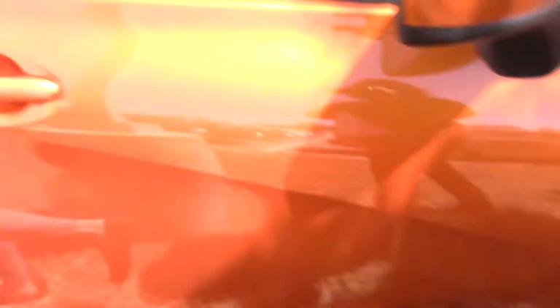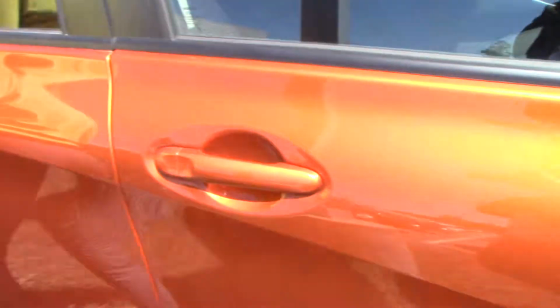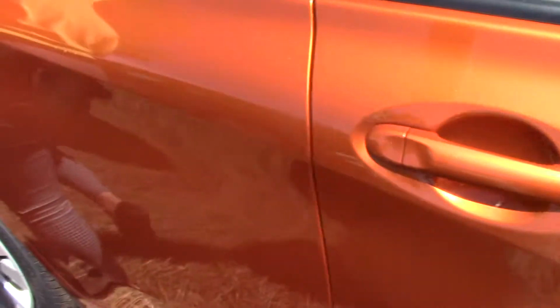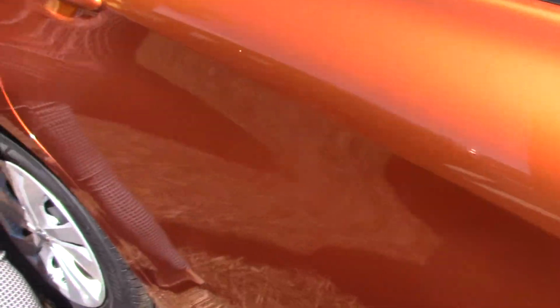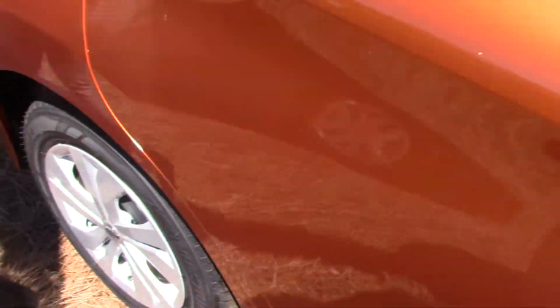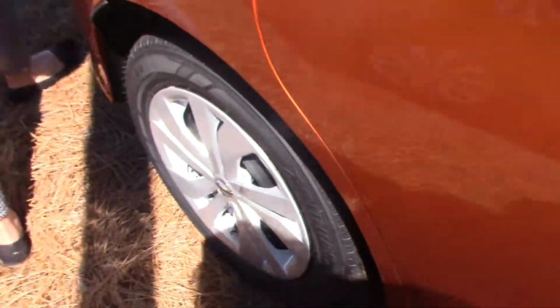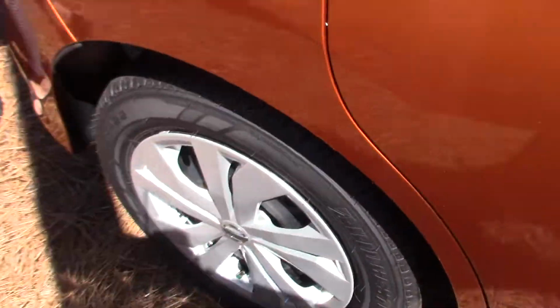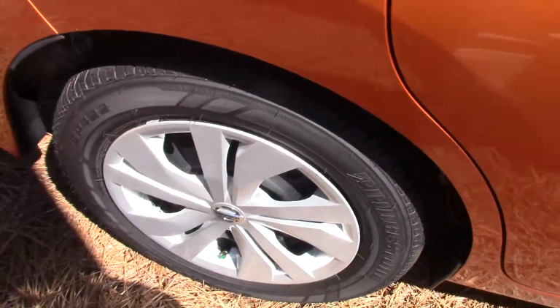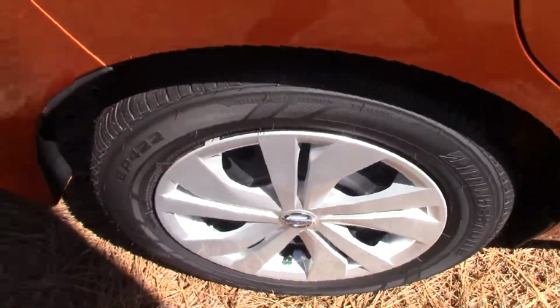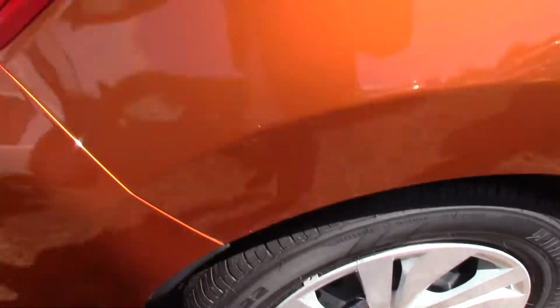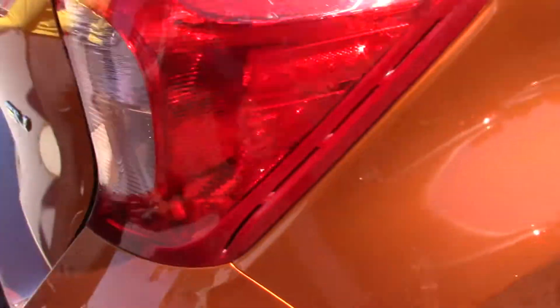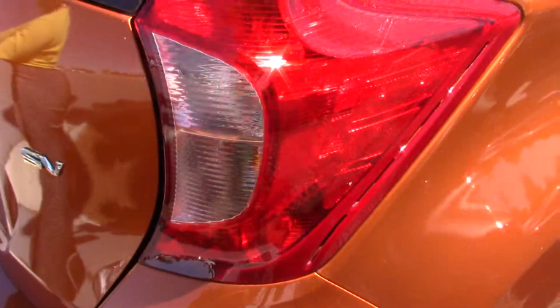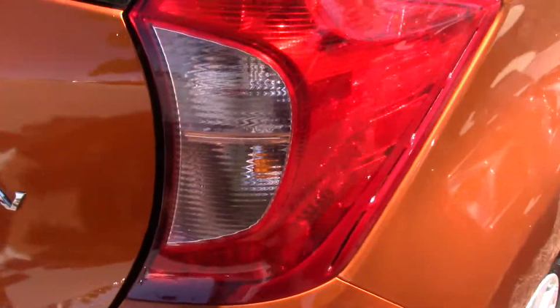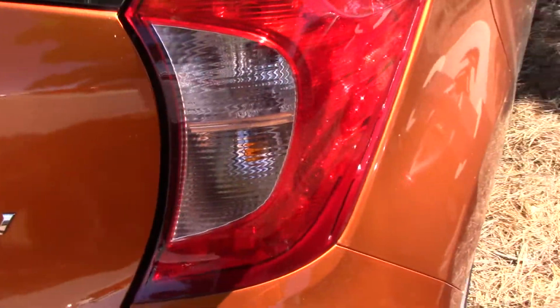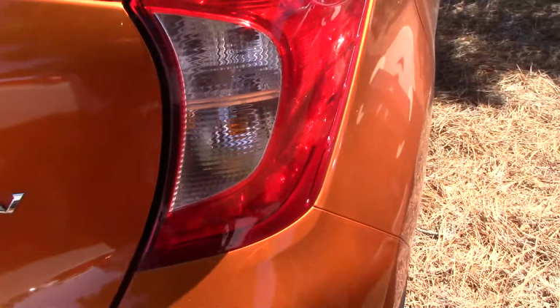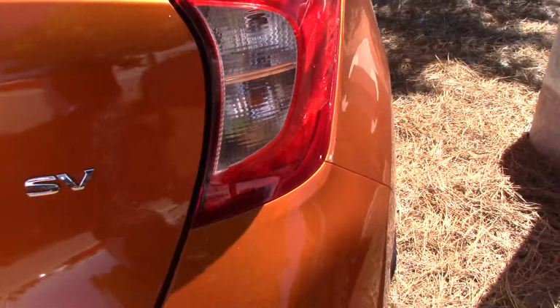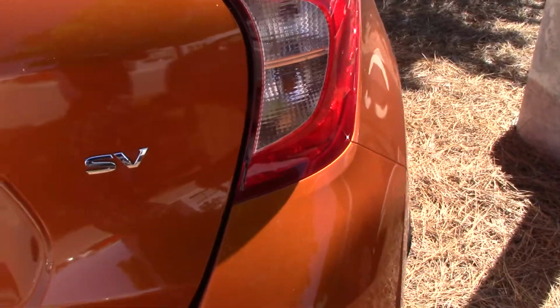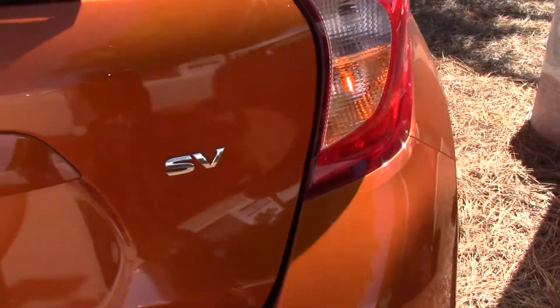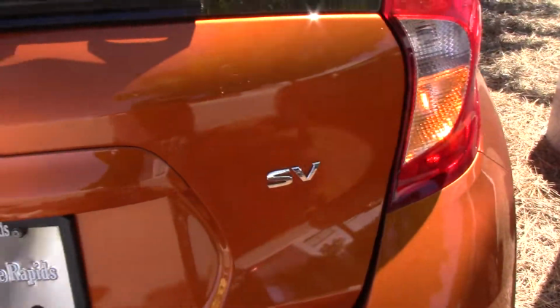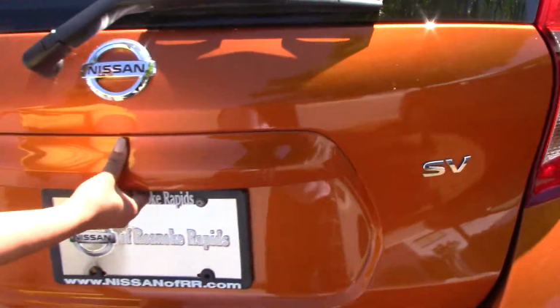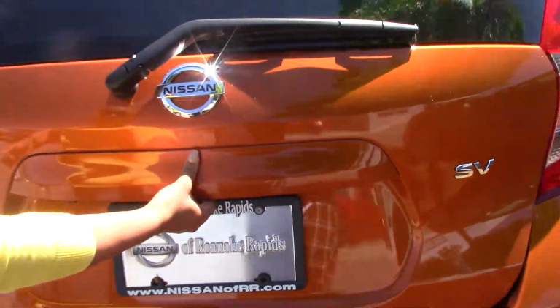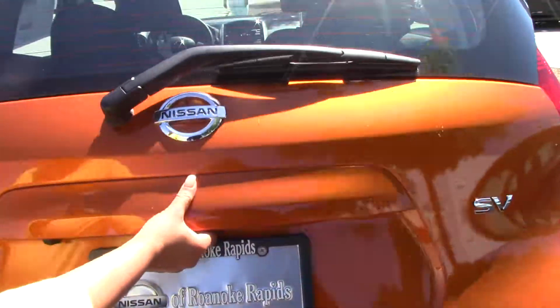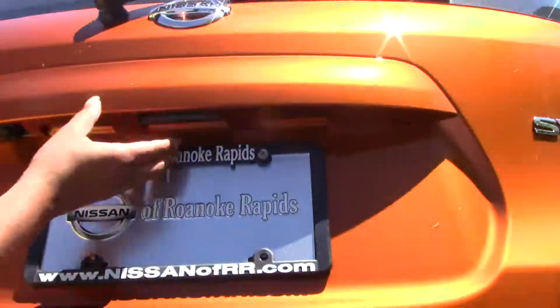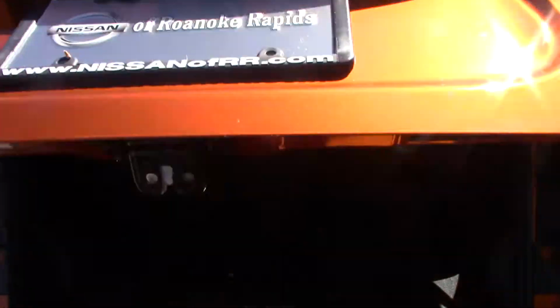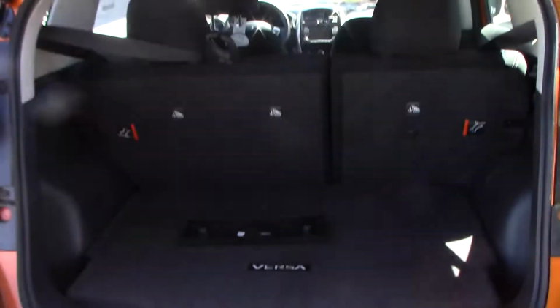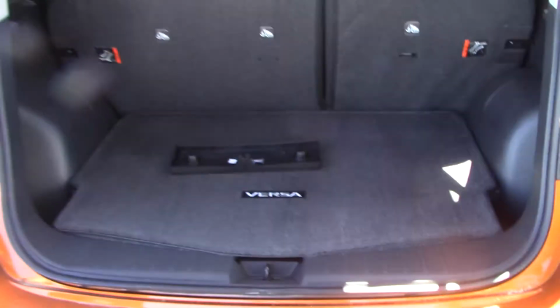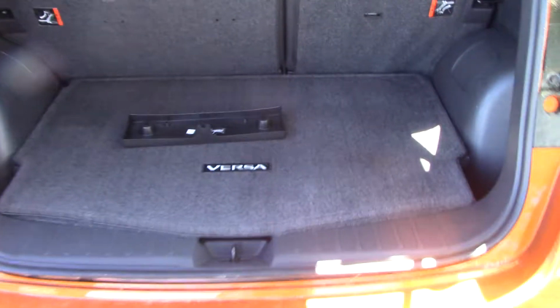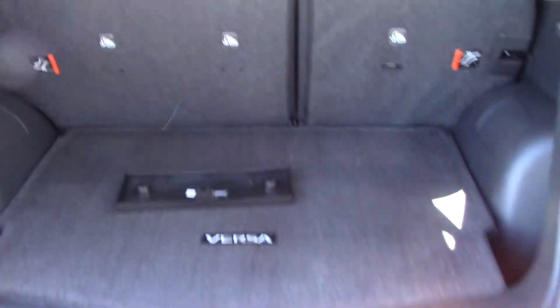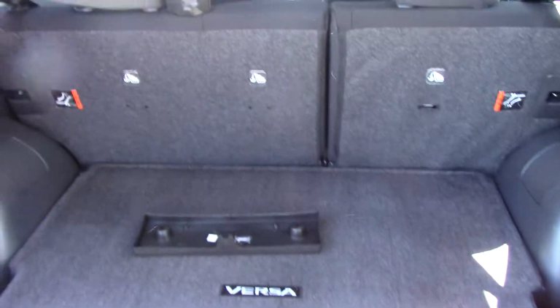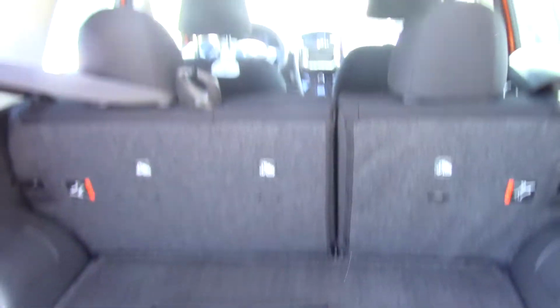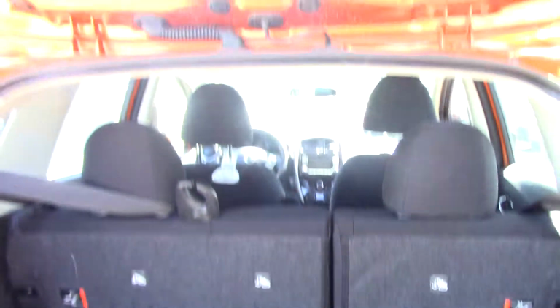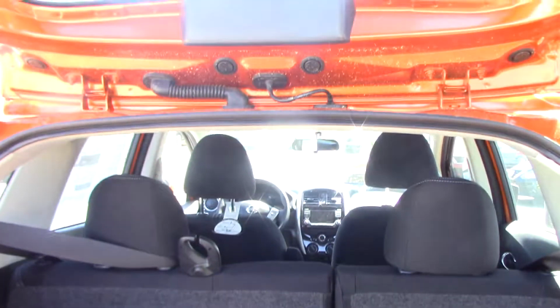As we make our way to the back of the vehicle, there is a nice amount of cargo space in the back as well.